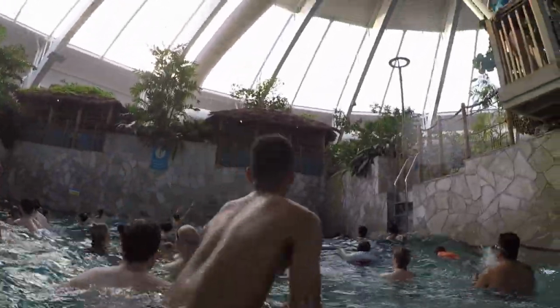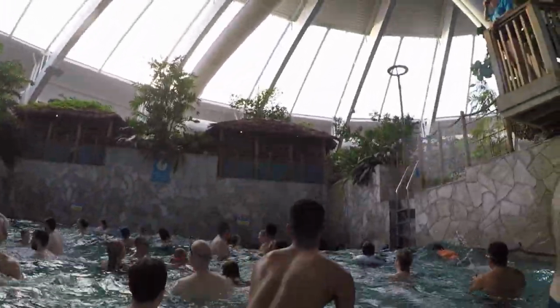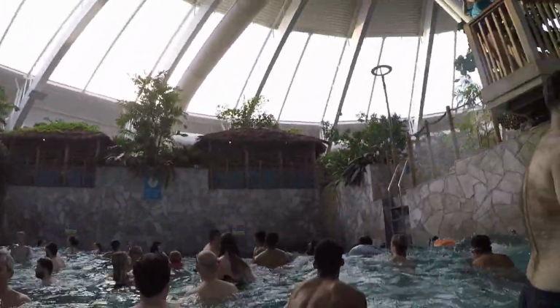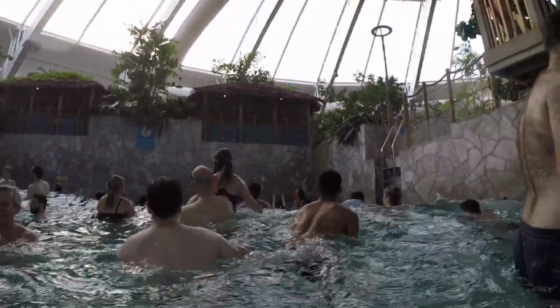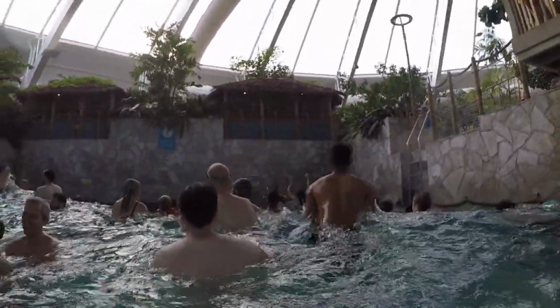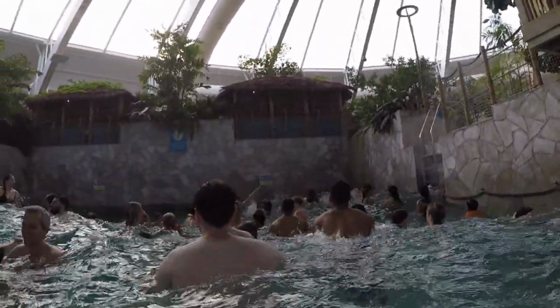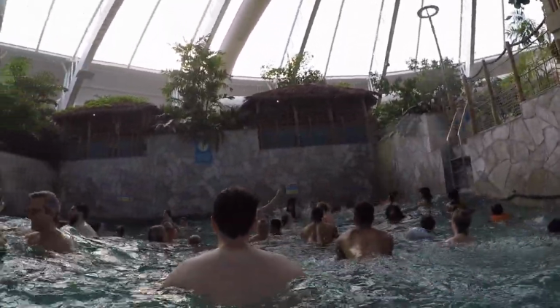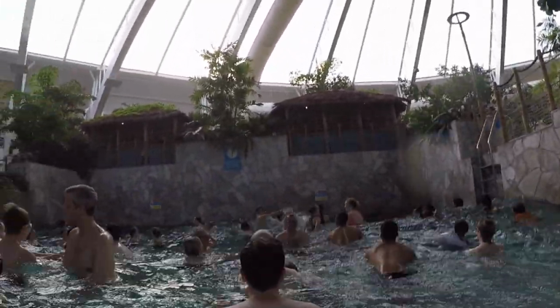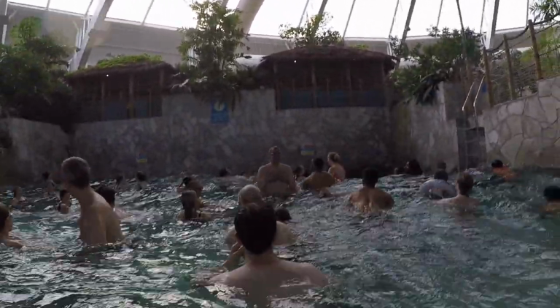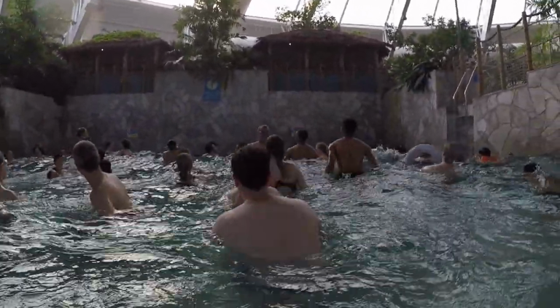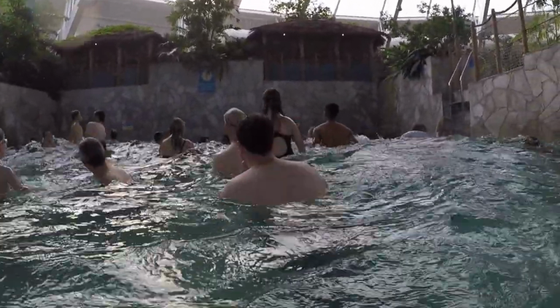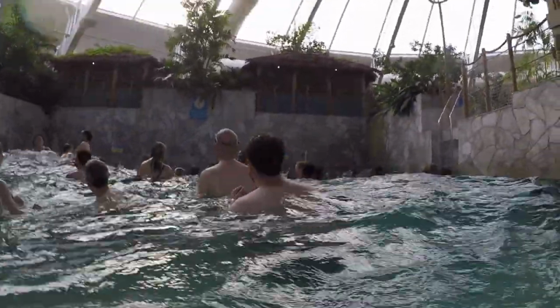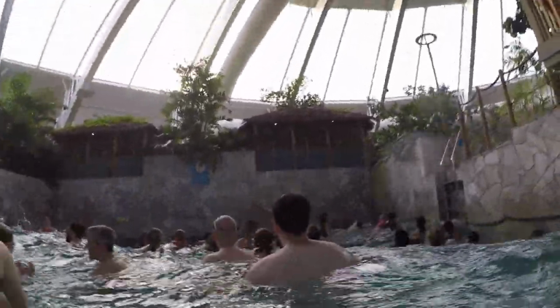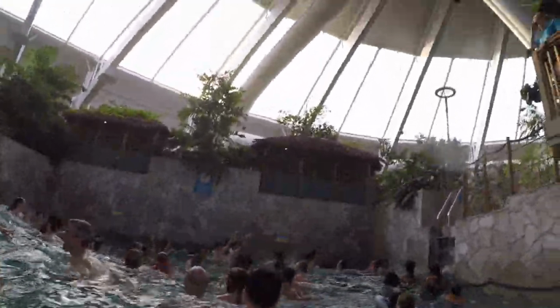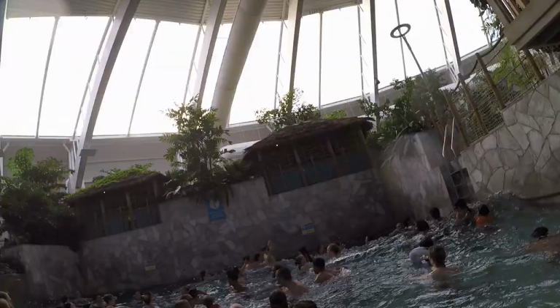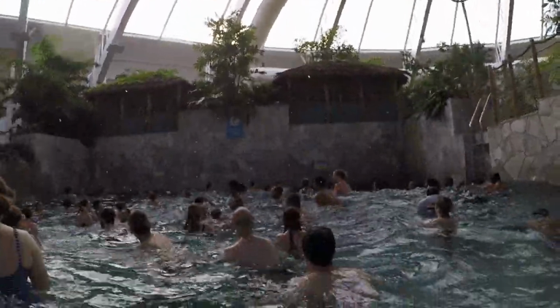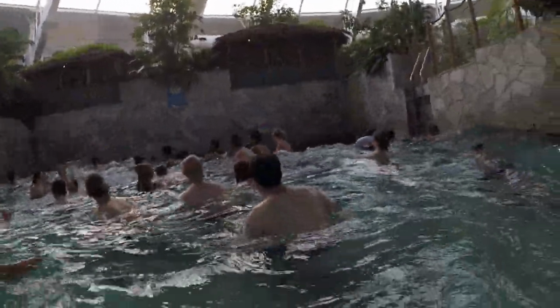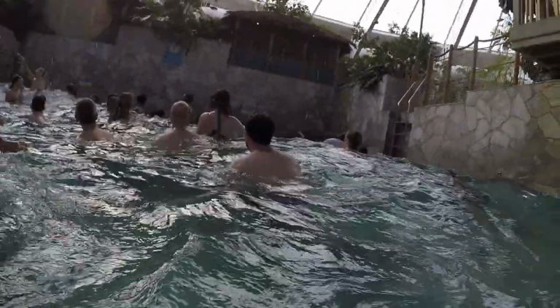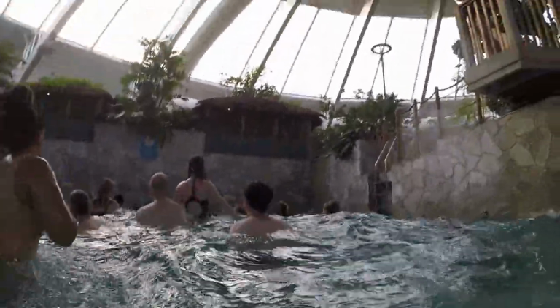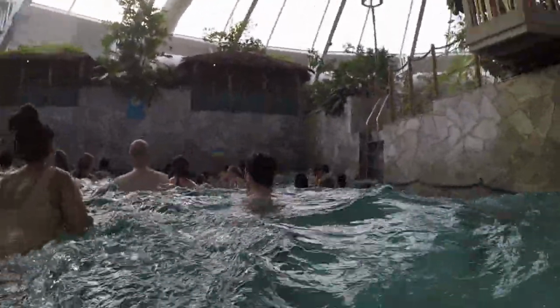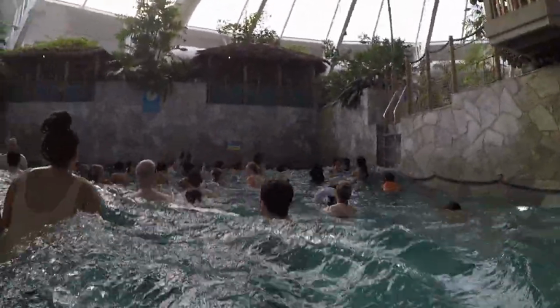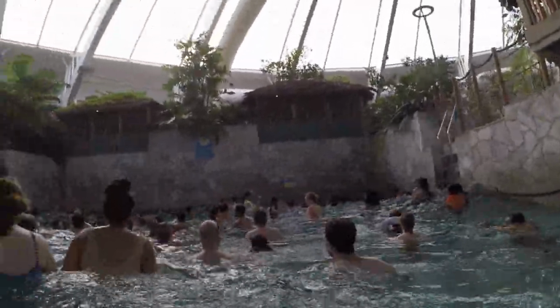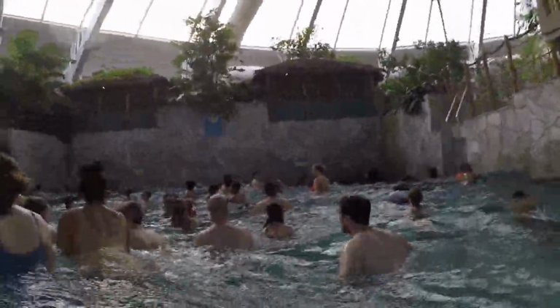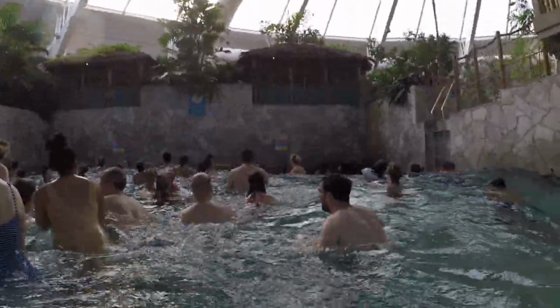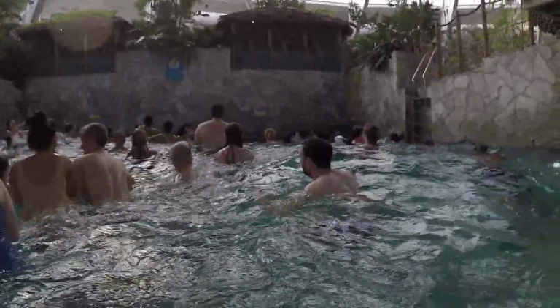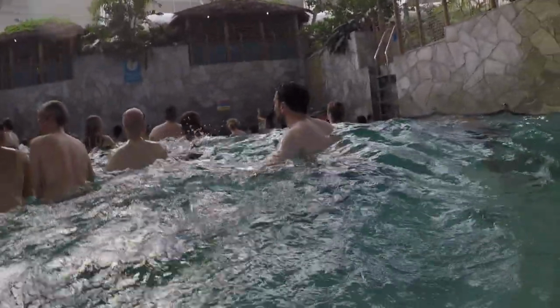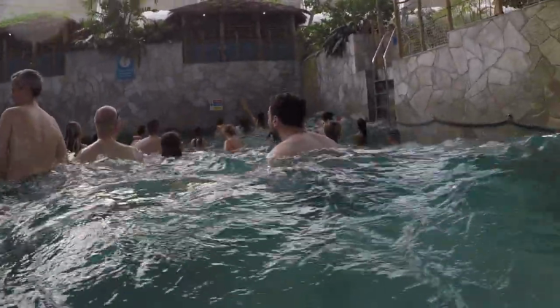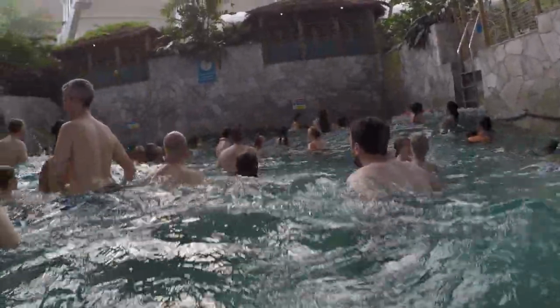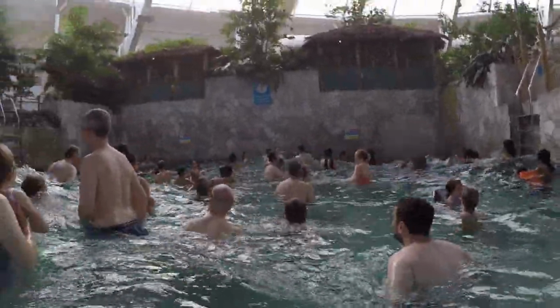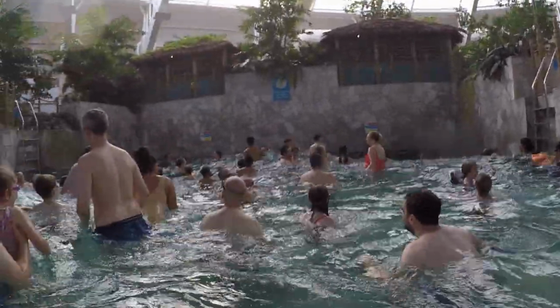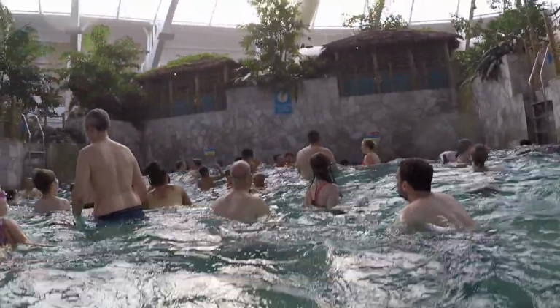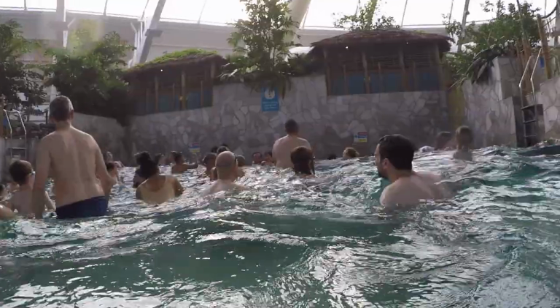By the way, a massive thank you to the channels who let me use their footage for some of the slides. I managed to get some footage myself, however my GoPro wouldn't turn on, so I couldn't film any more of my session.